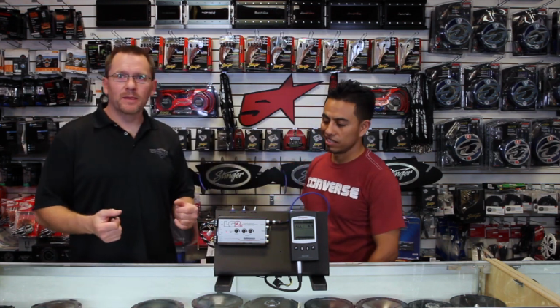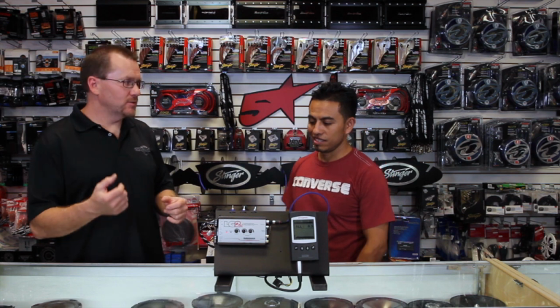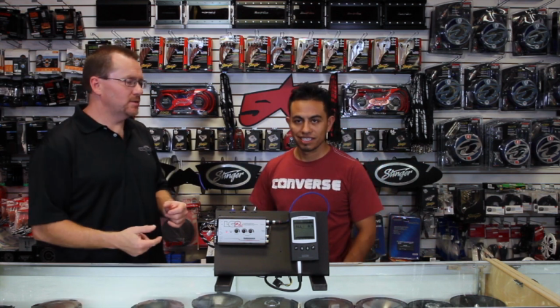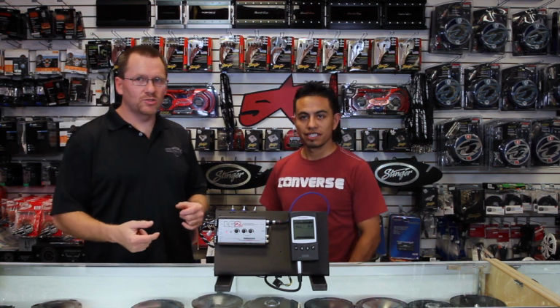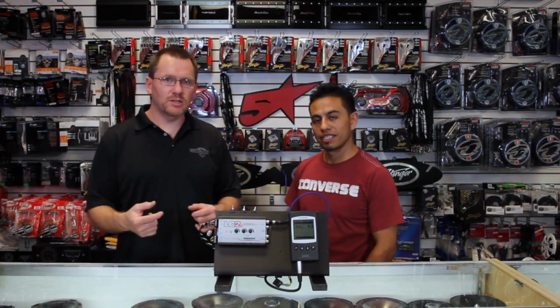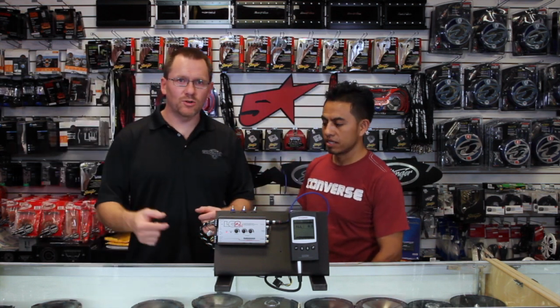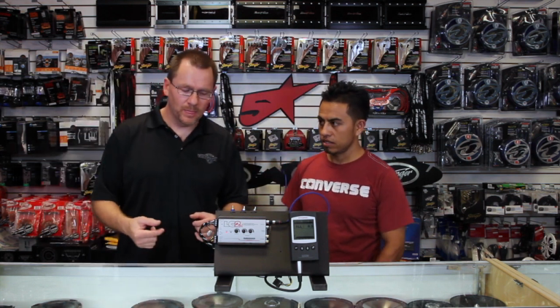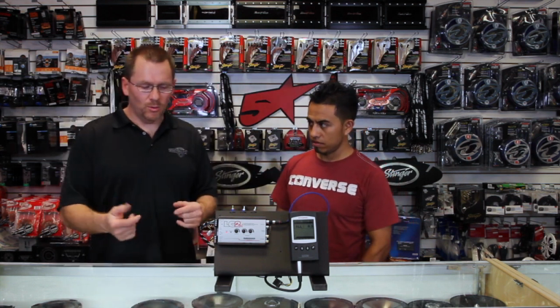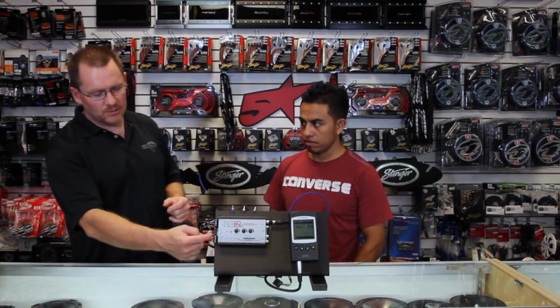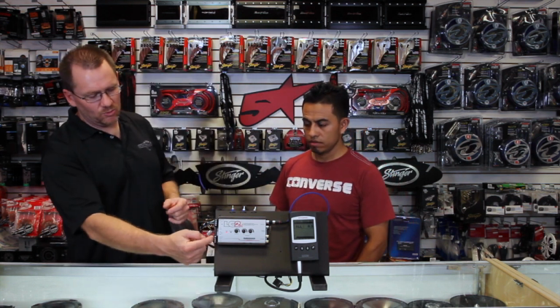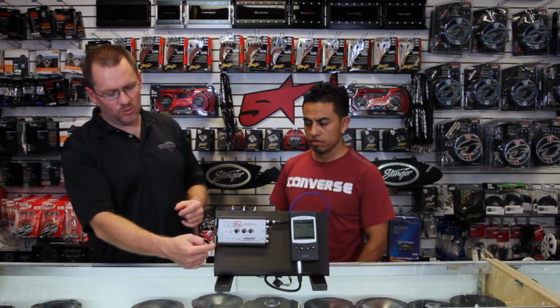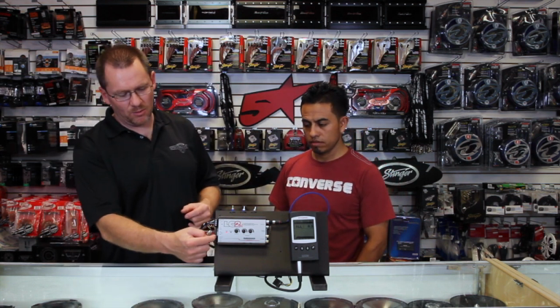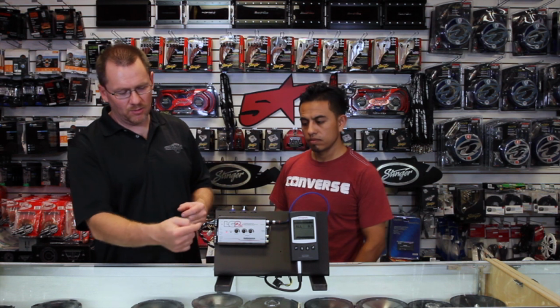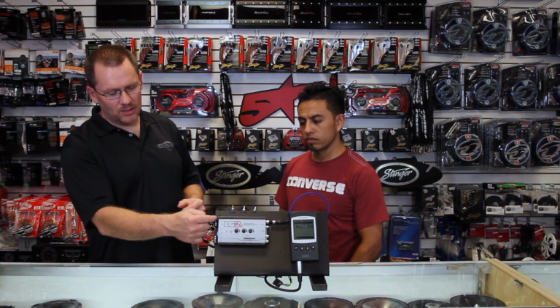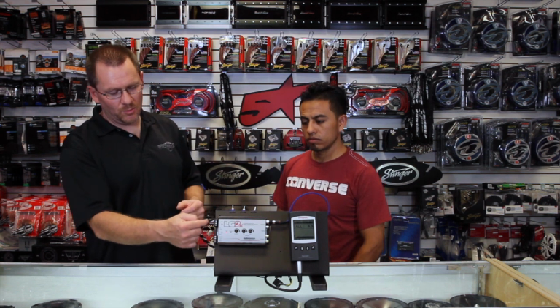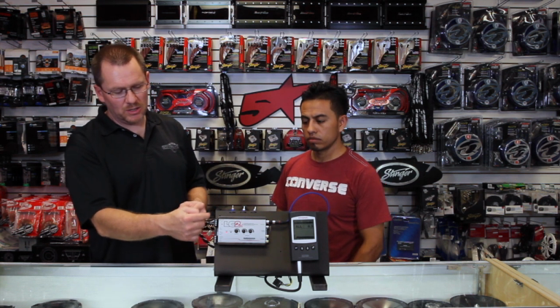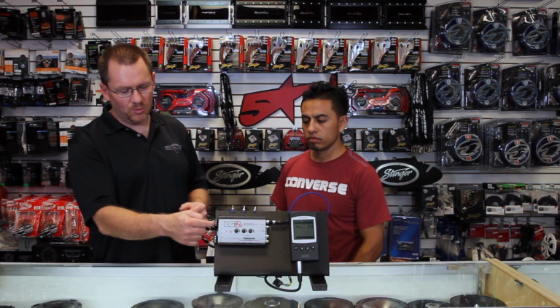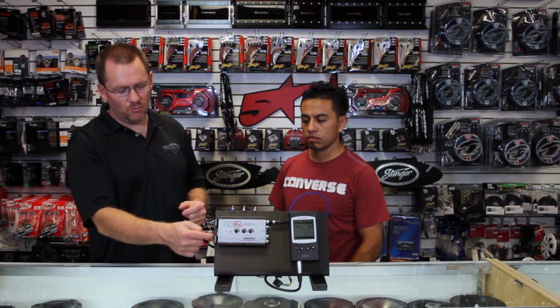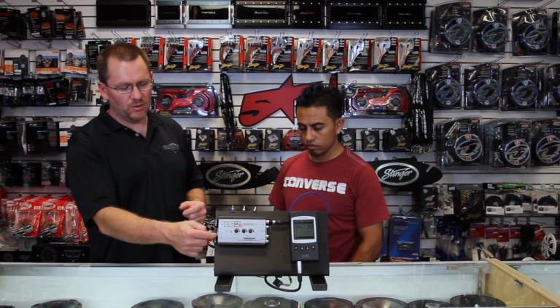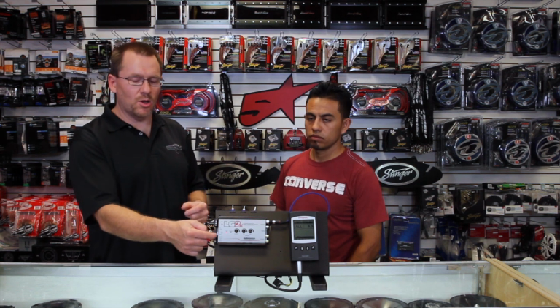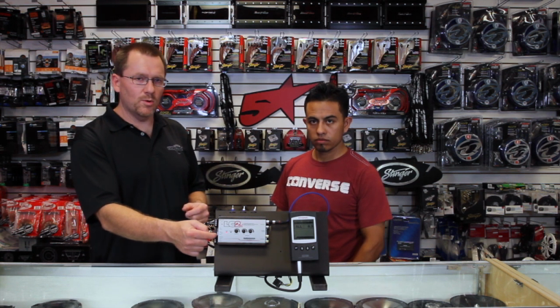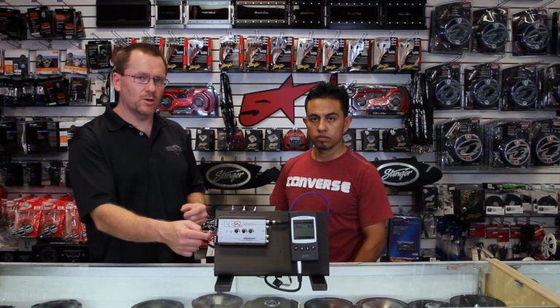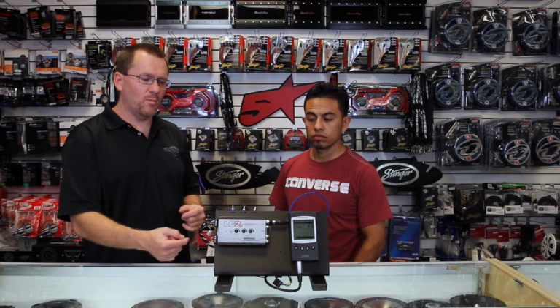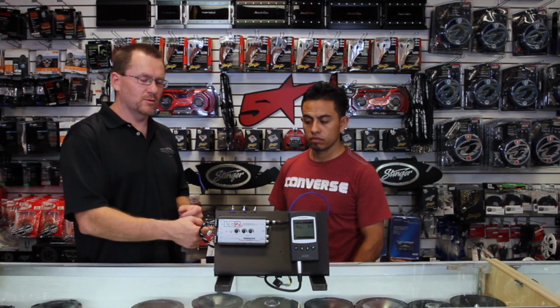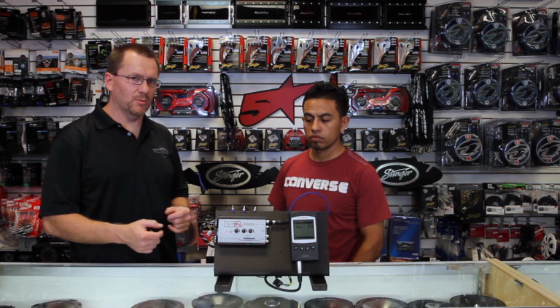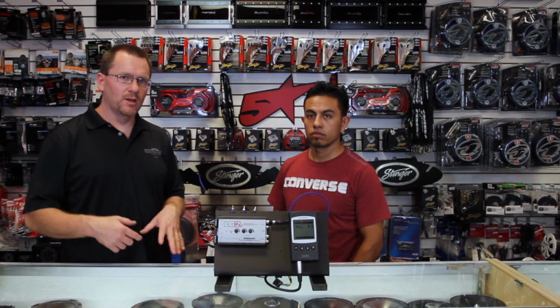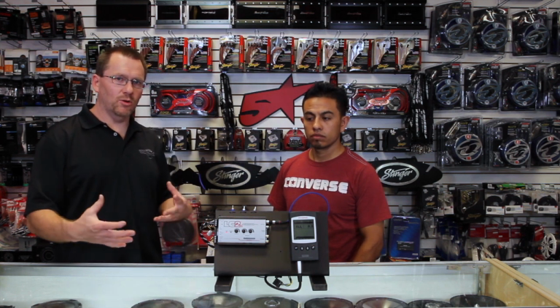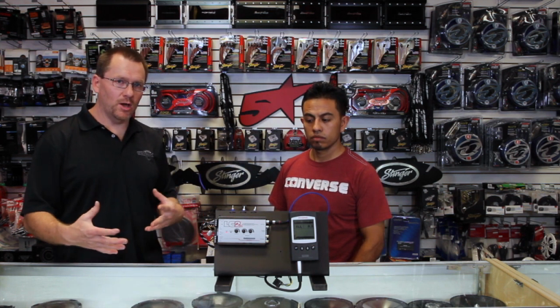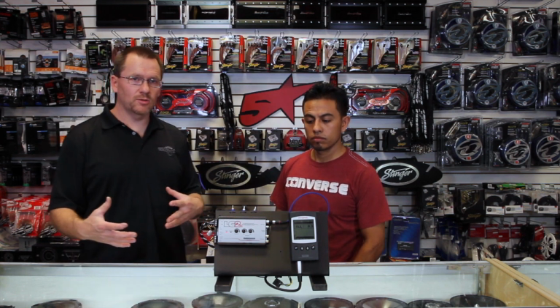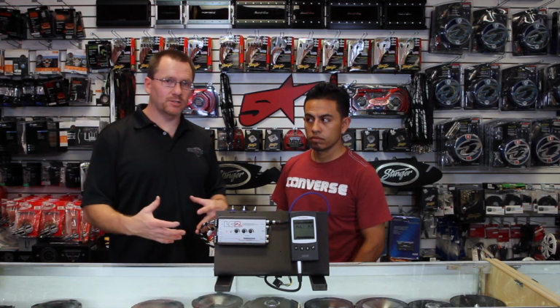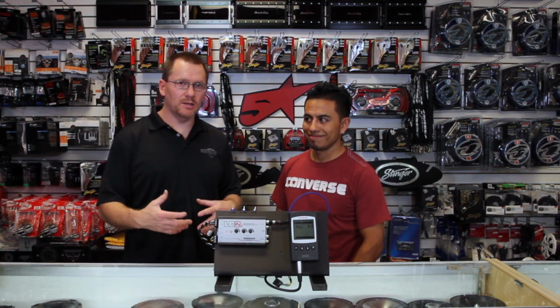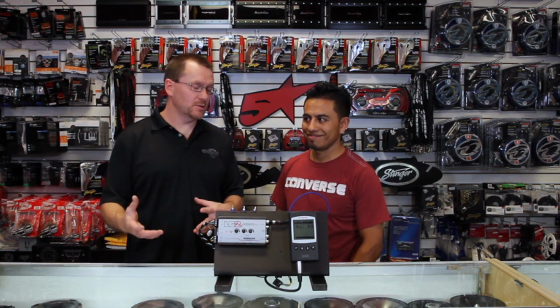It has the GTO signal sense turn-on. What that's designed to do is, once you've hooked up power, ground, and your speaker input, it will generate its own remote turn-on output to the amplifier. So you don't have to go hunting through the dash to find an accessory wire.